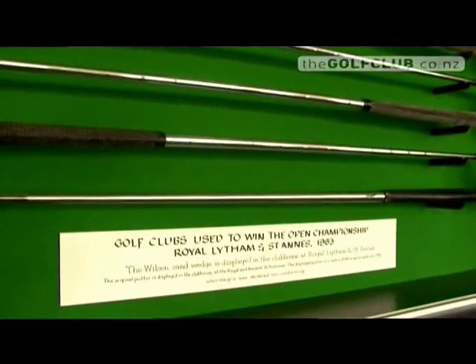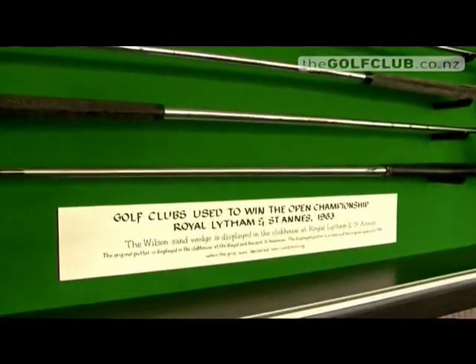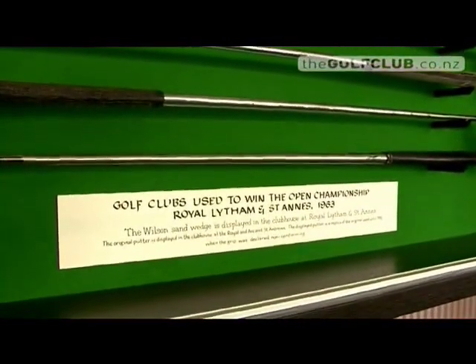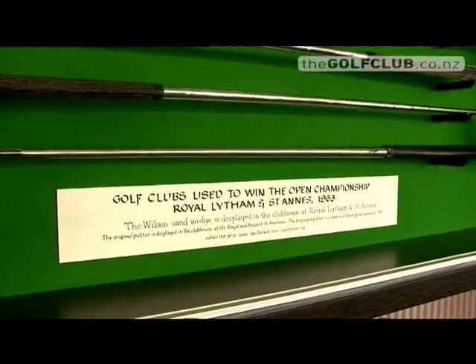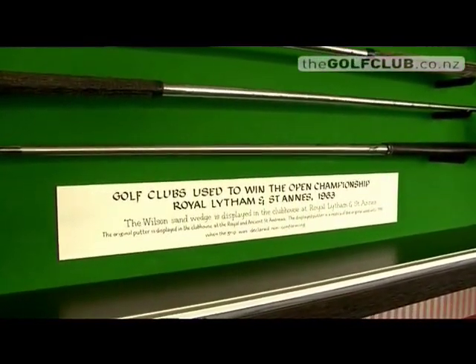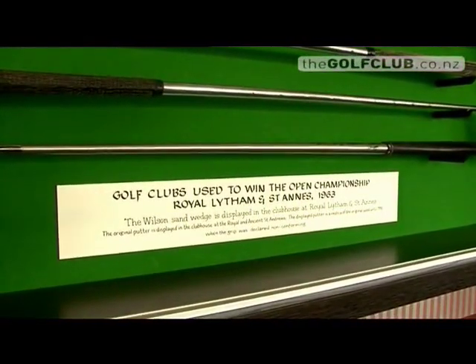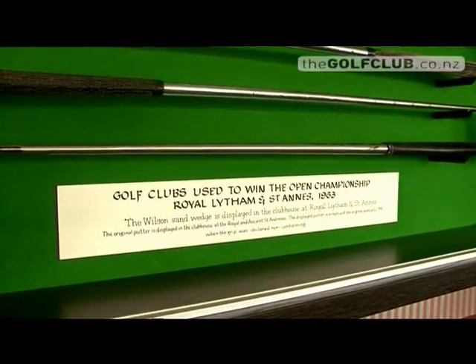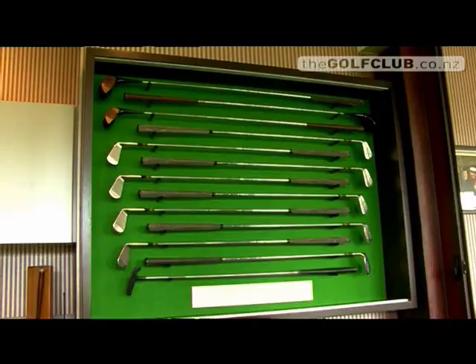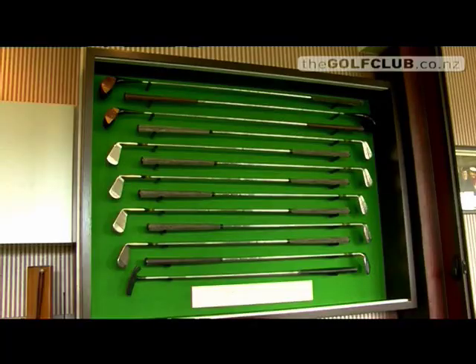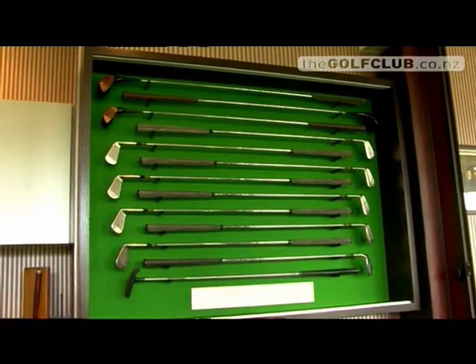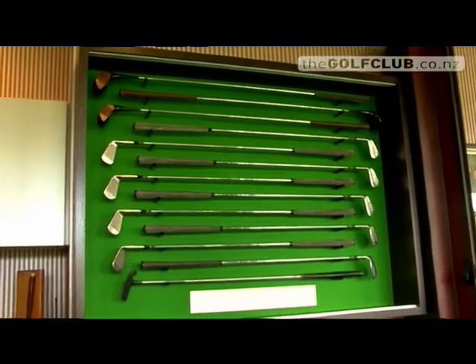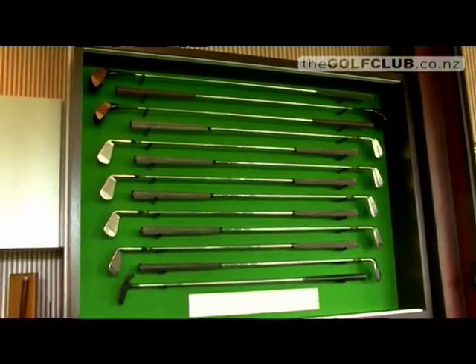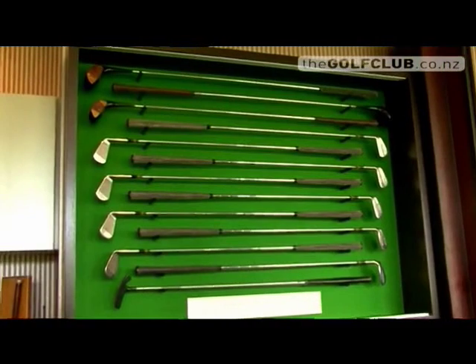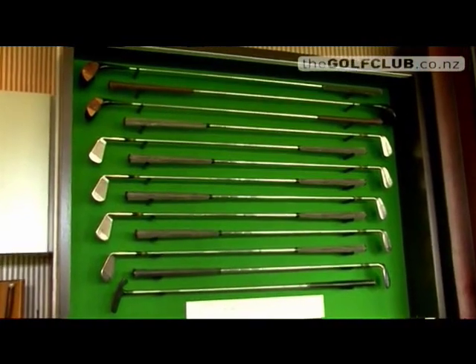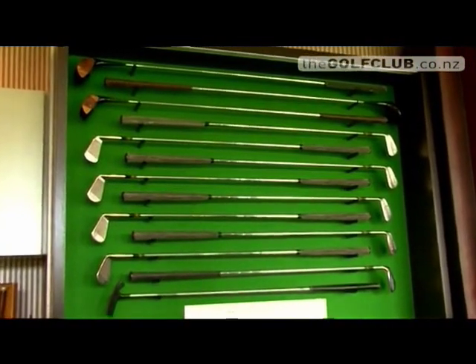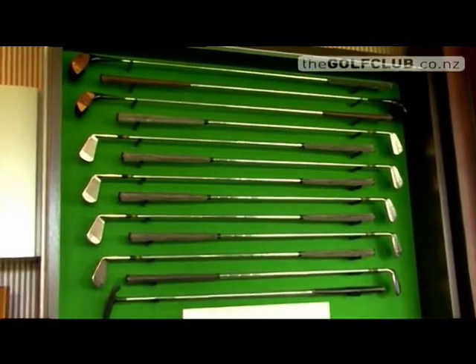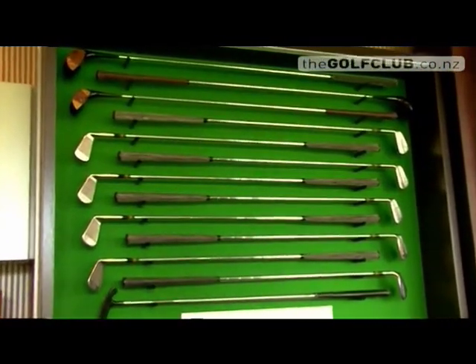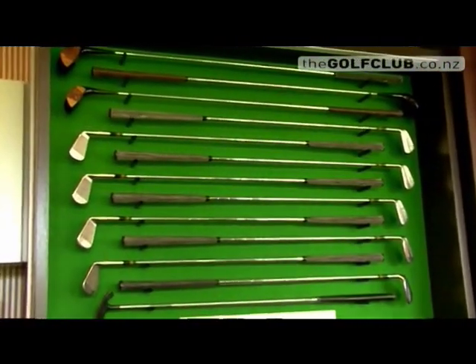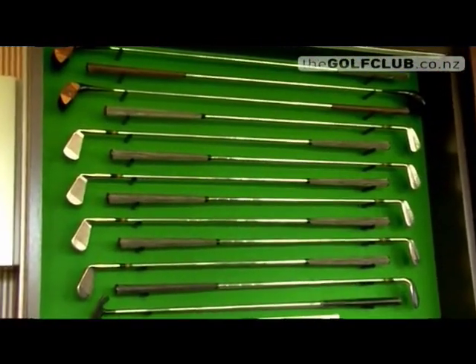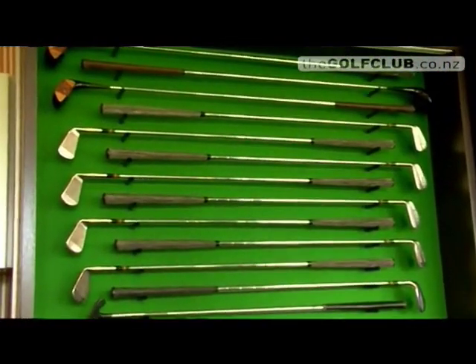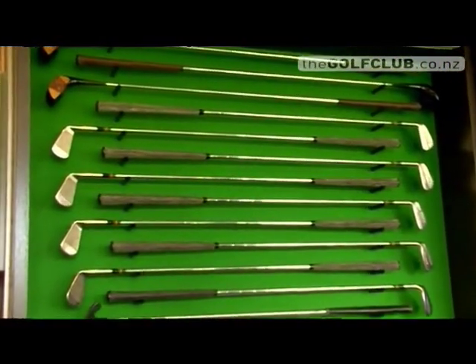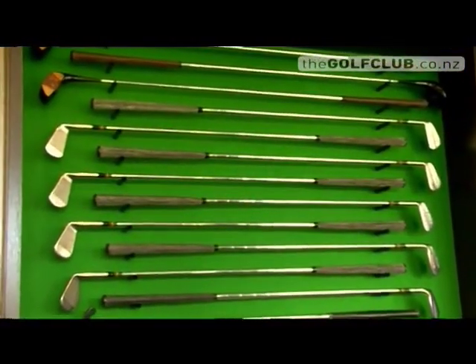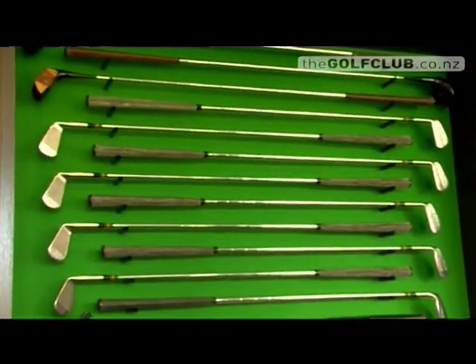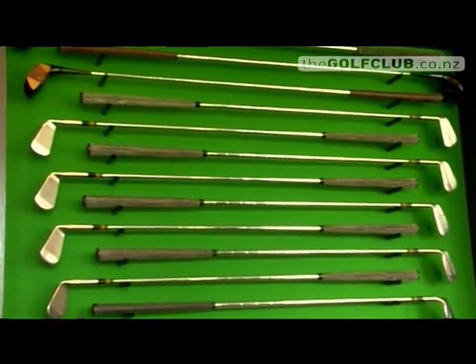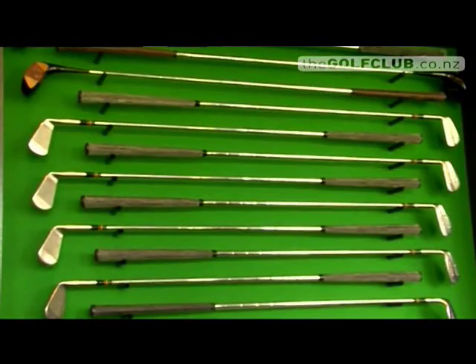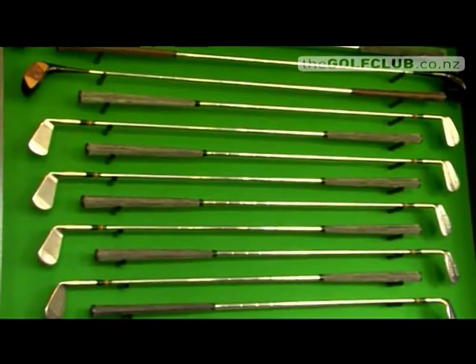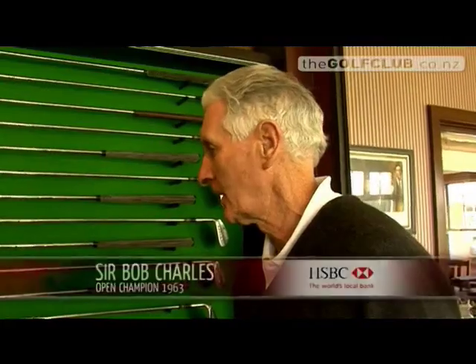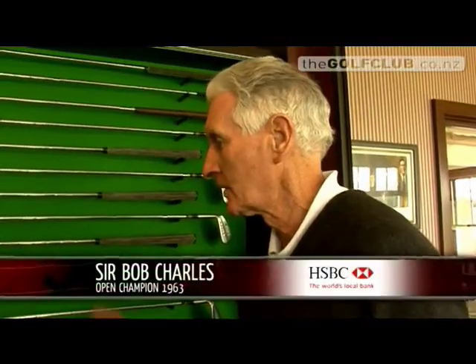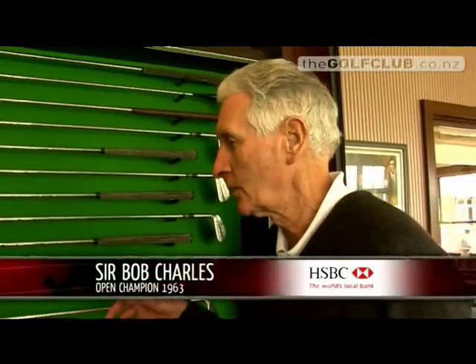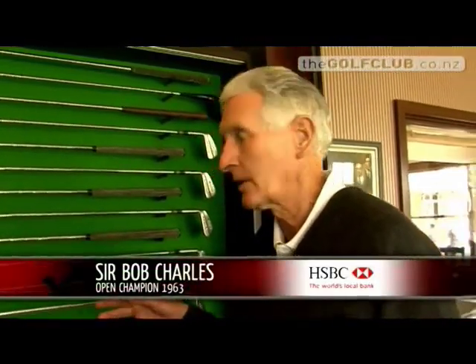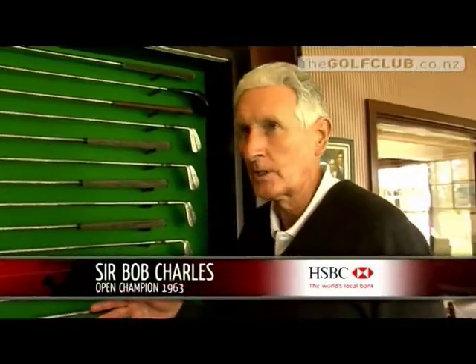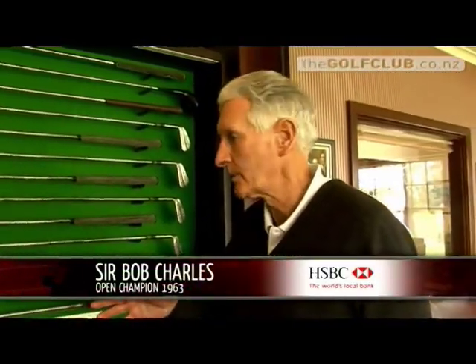It's great to have them on display in a glass case. They've been sitting in a cupboard out on the farm, and now people can come and see what did the trick. But there are only 12 out of the 14 clubs here.